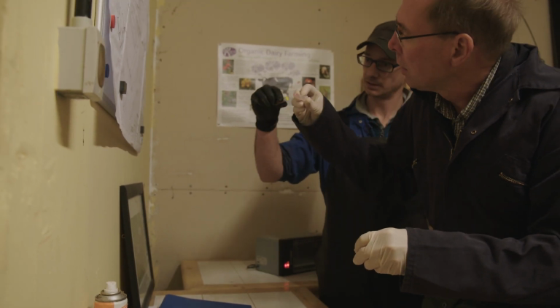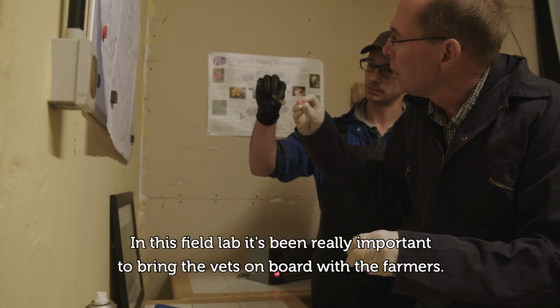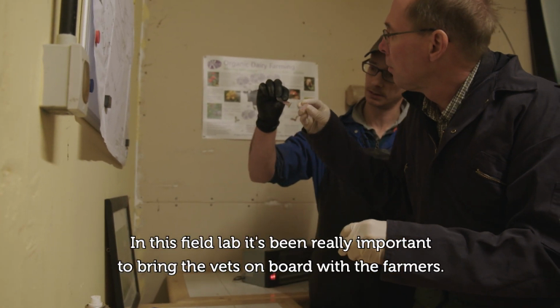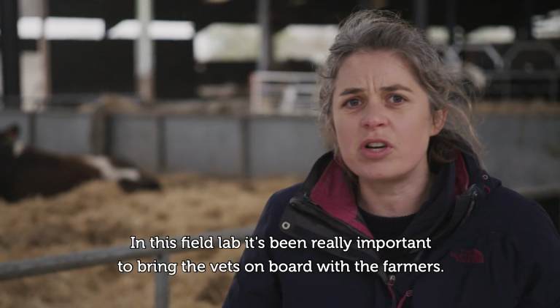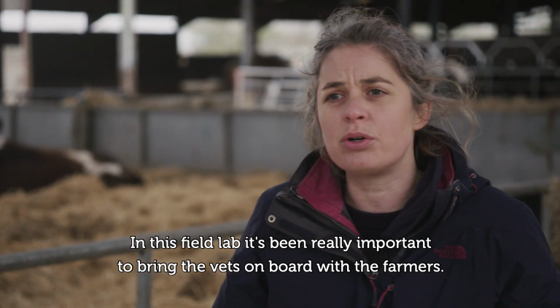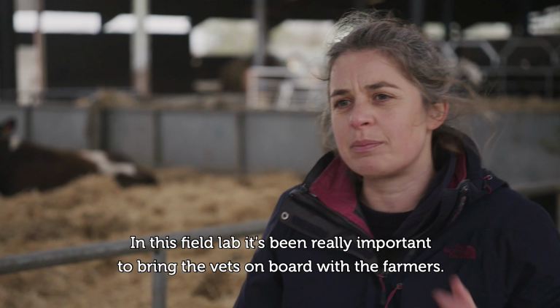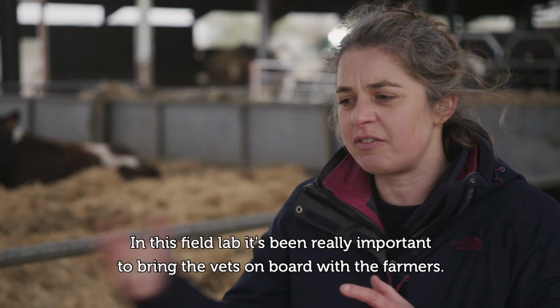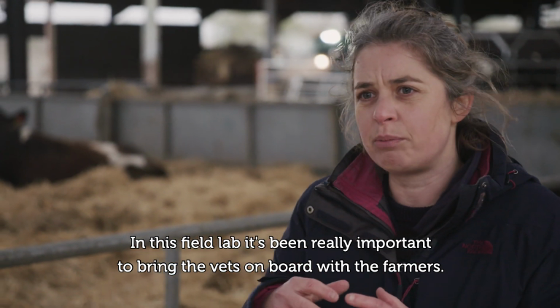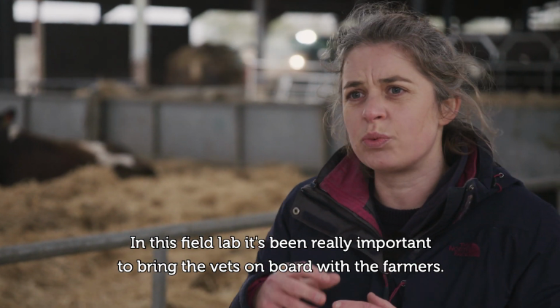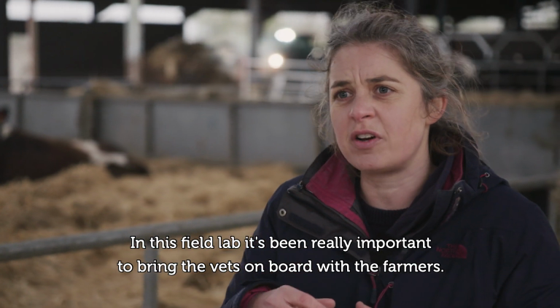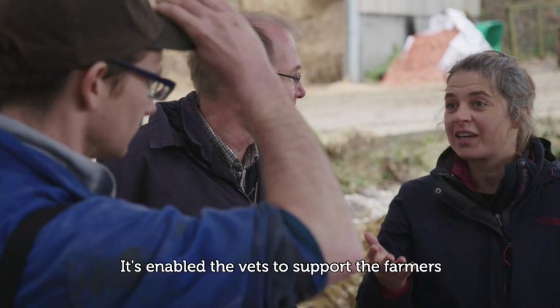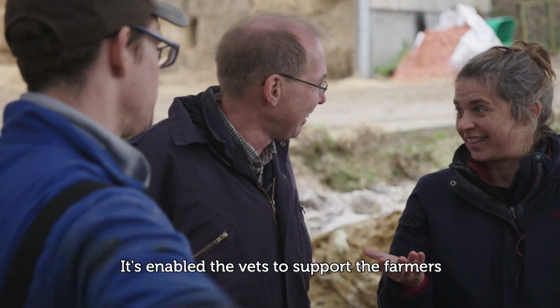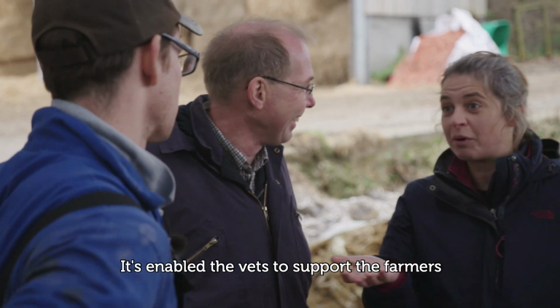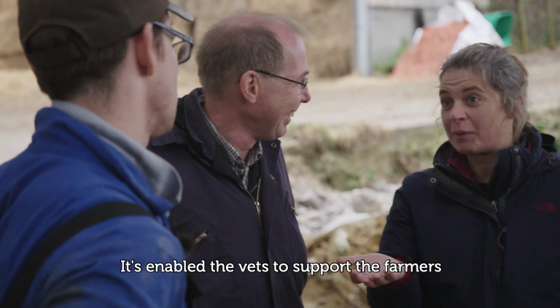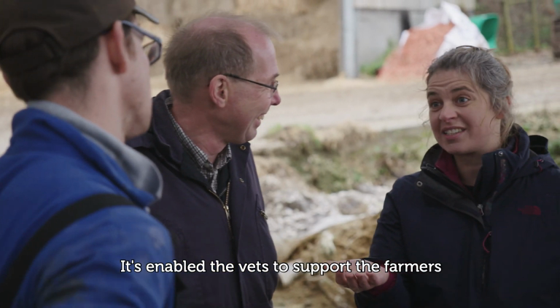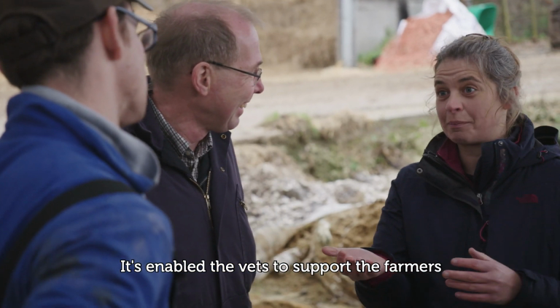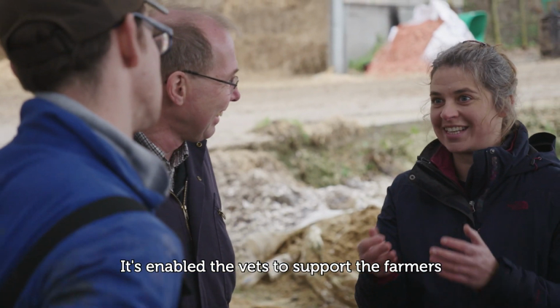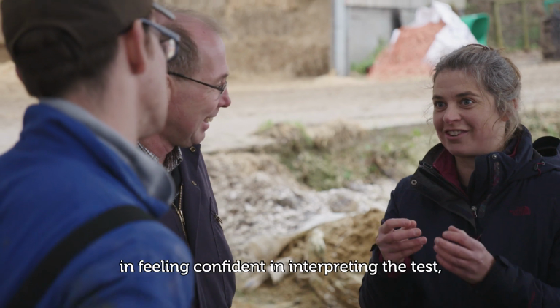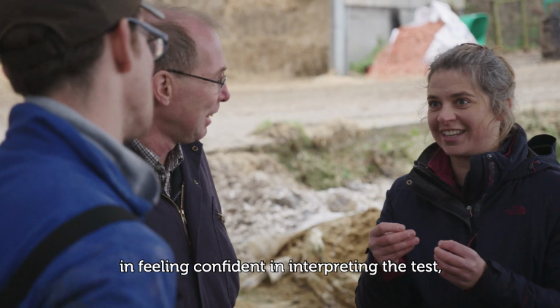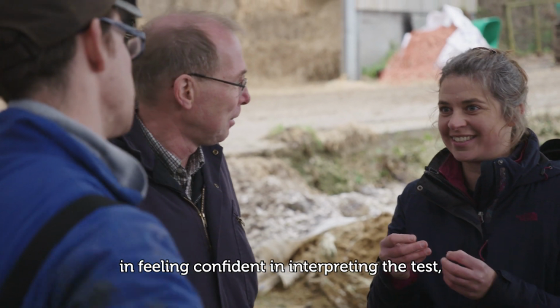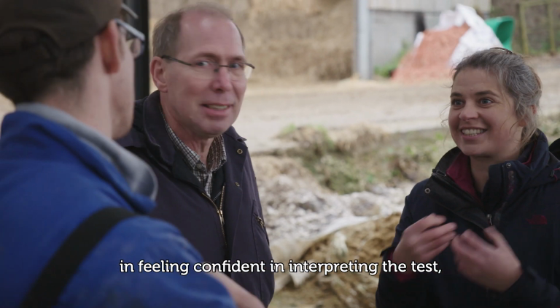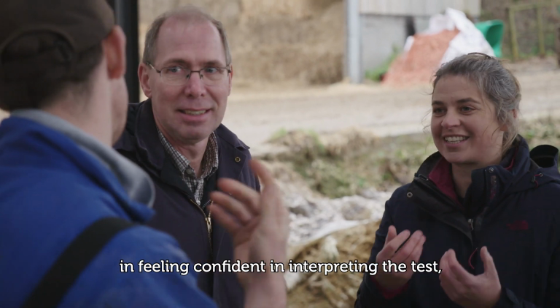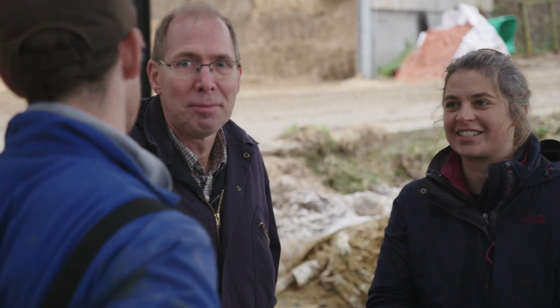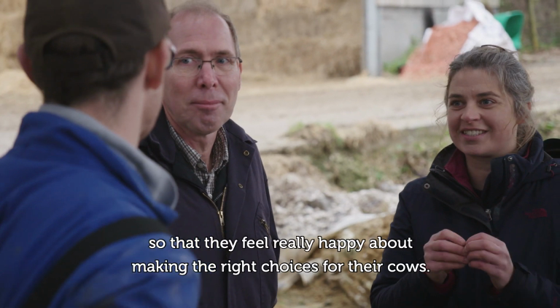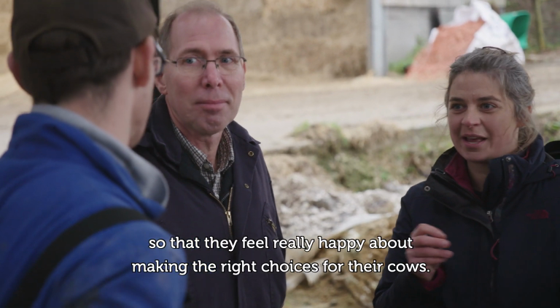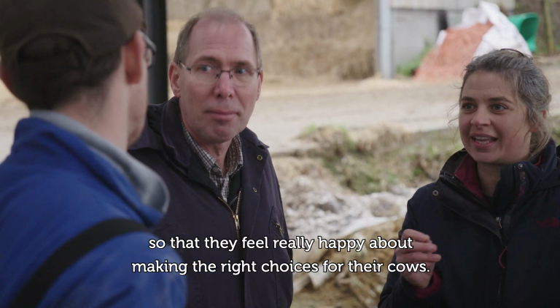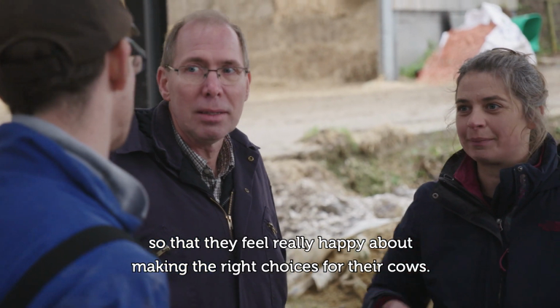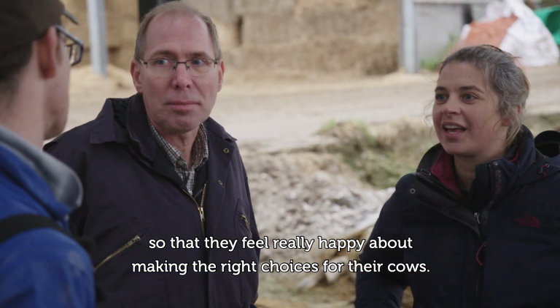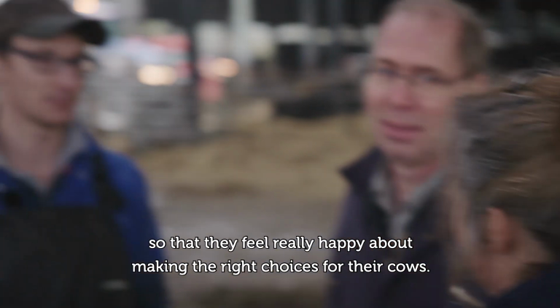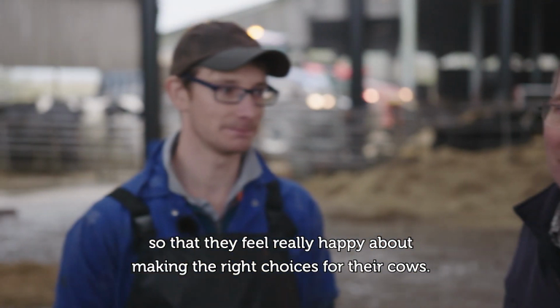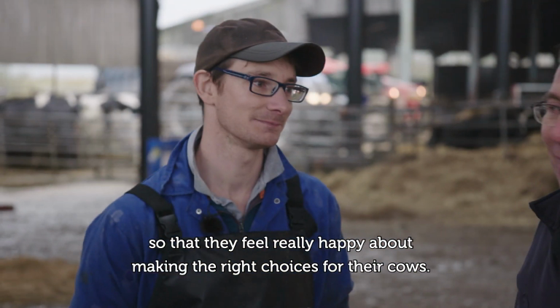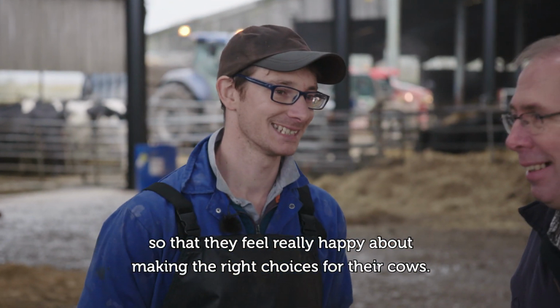In this field lab it's been really important to bring the vets on board with the farmers. It's enabled the vets to support the farmers in feeling confident interpreting the test, so that they feel really happy about making the right choices for their cows.